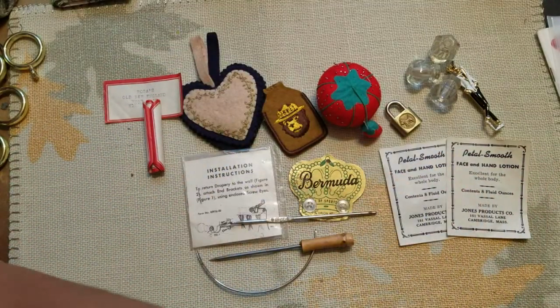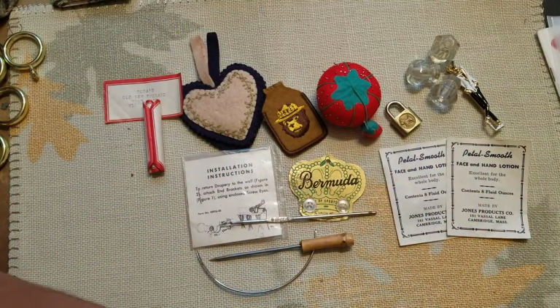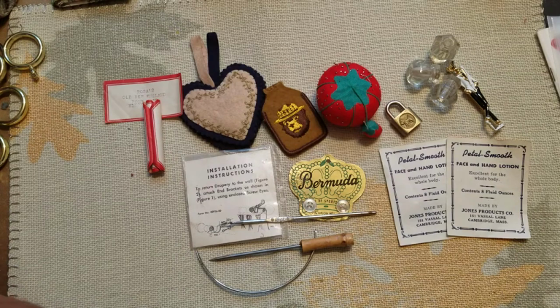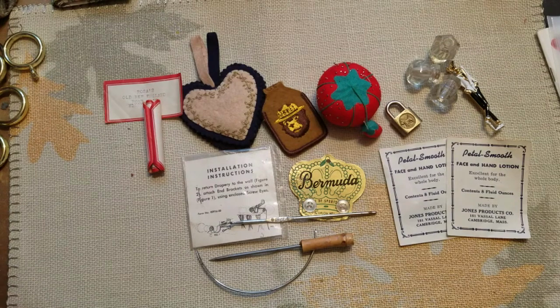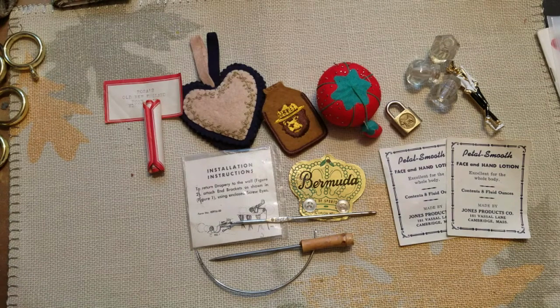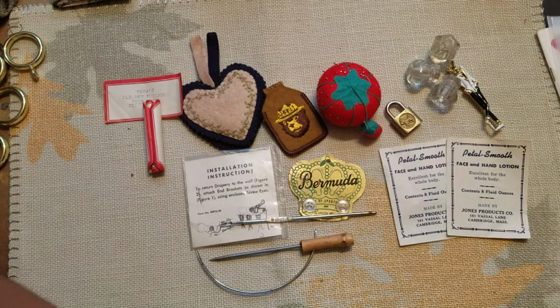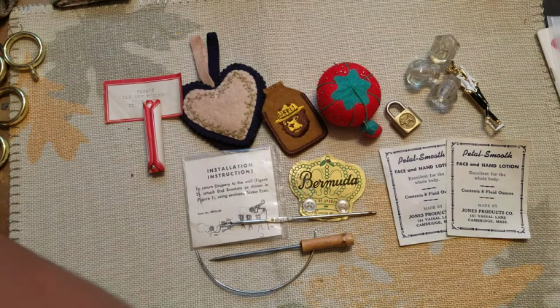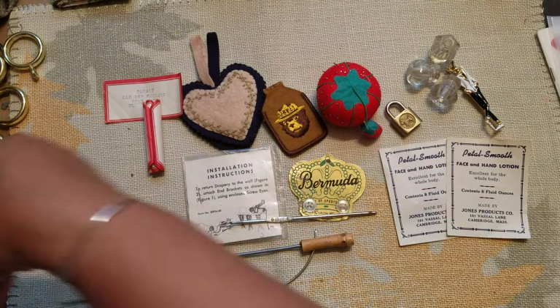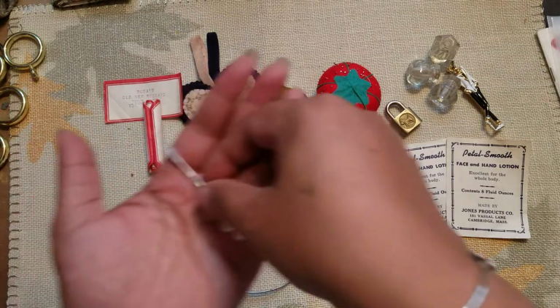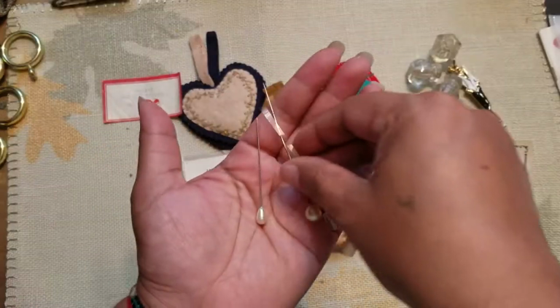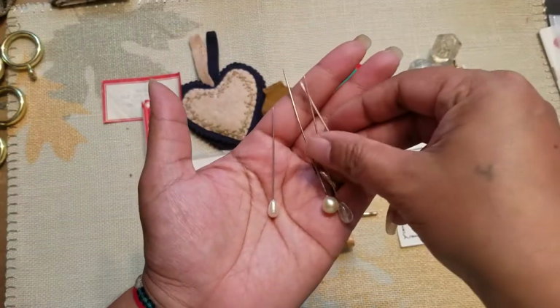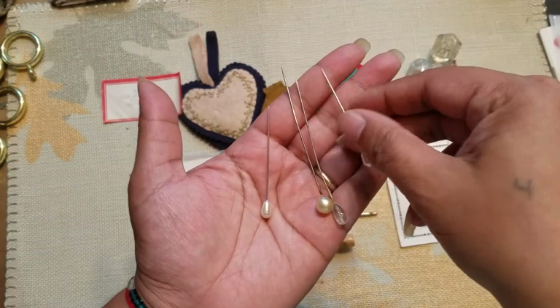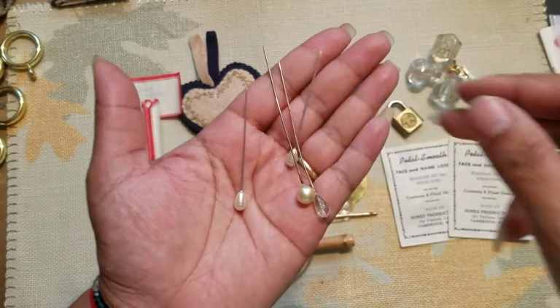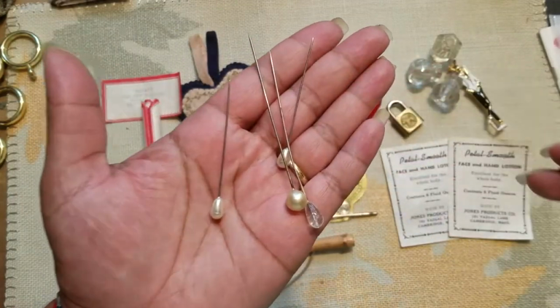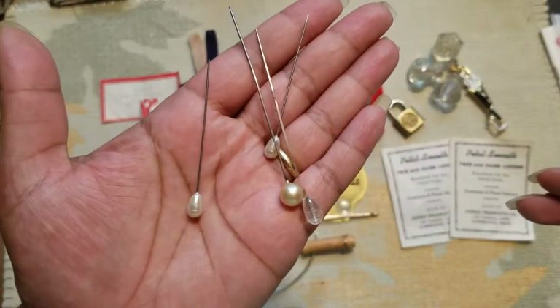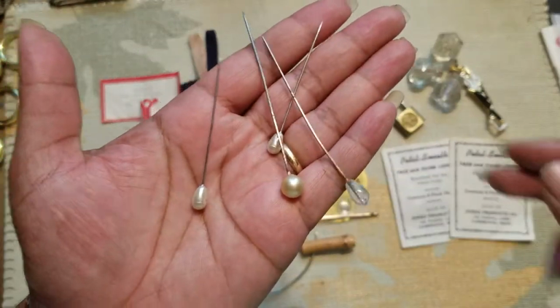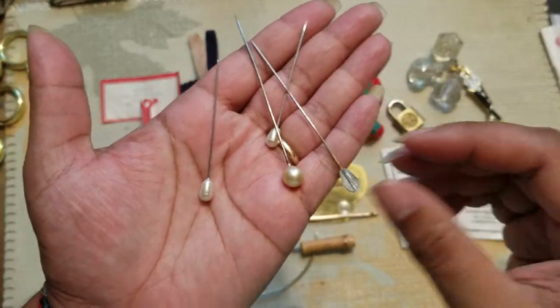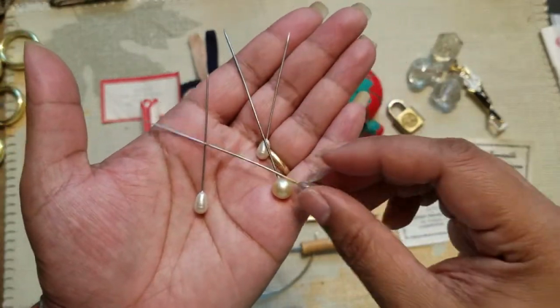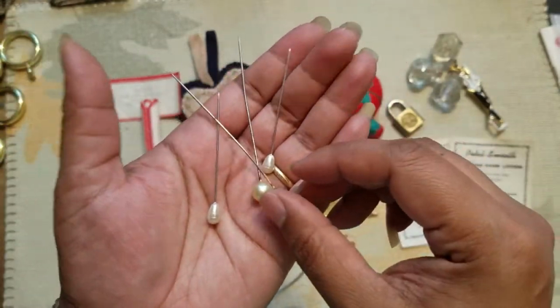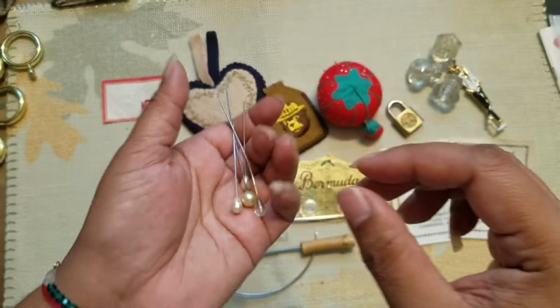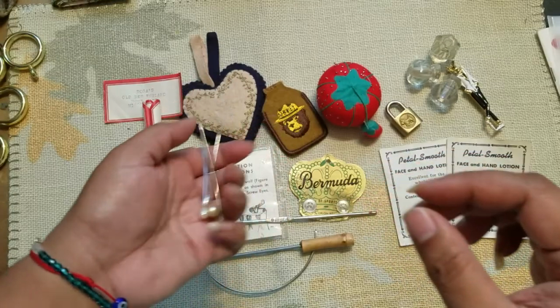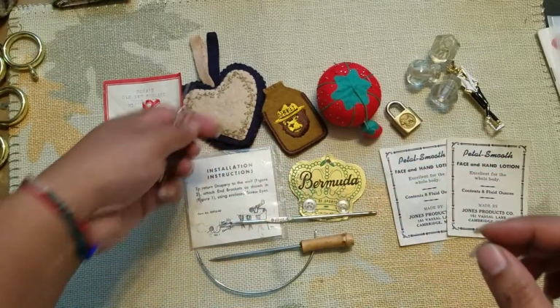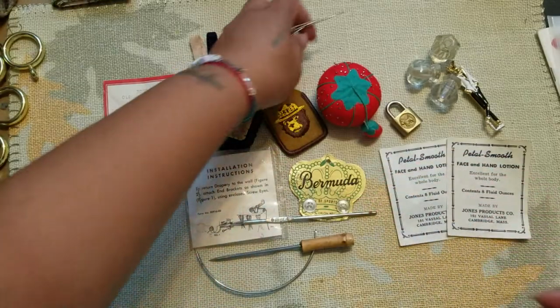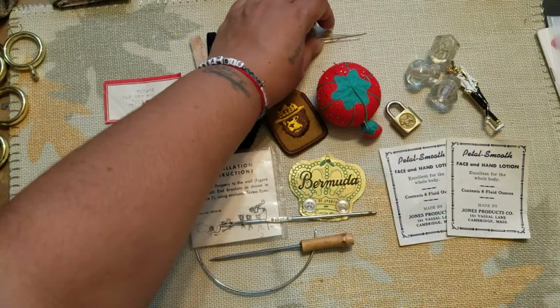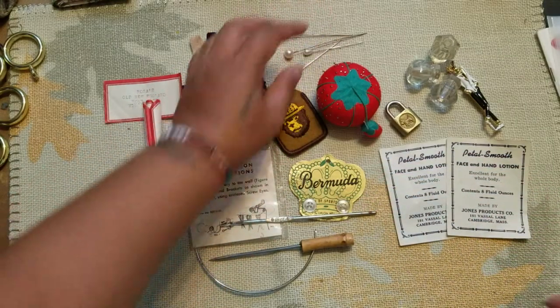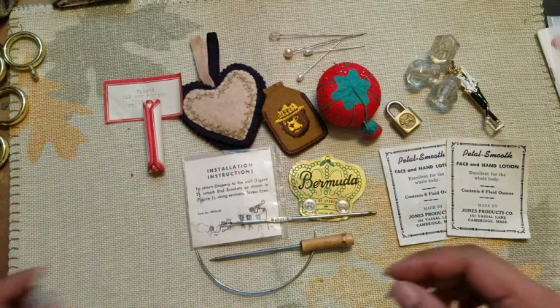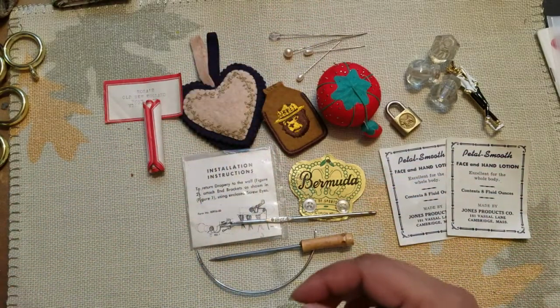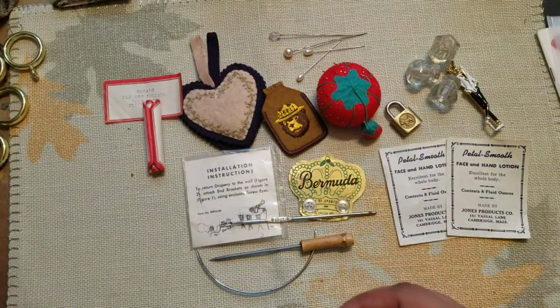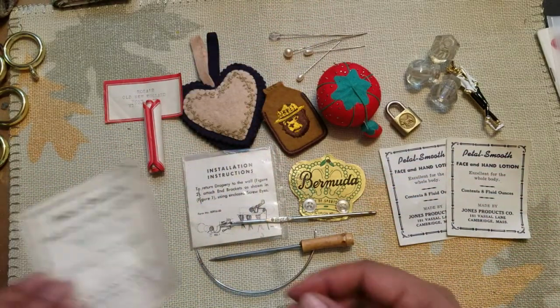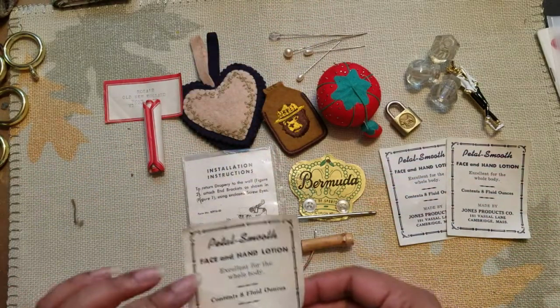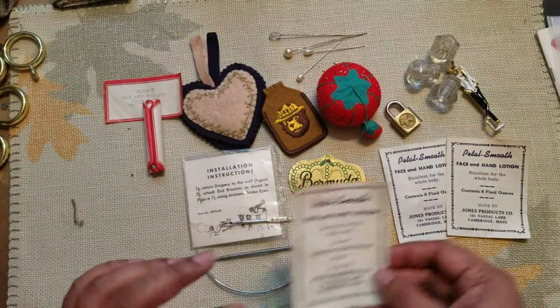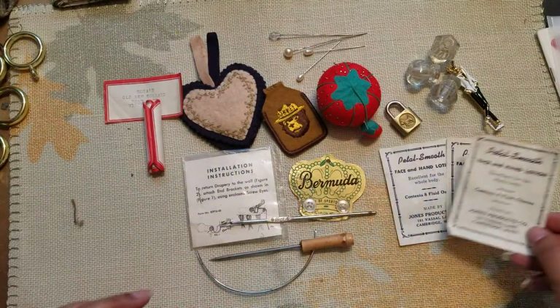There were a couple of nice long pins. I don't do anything with these but I didn't want to throw them away because they're really cool. Here's another one of those.